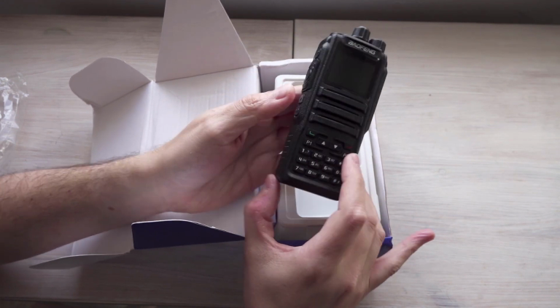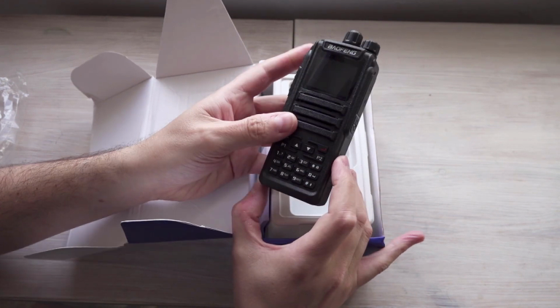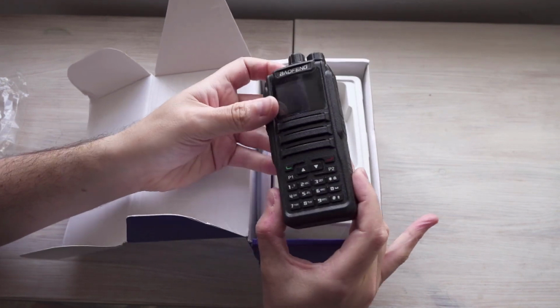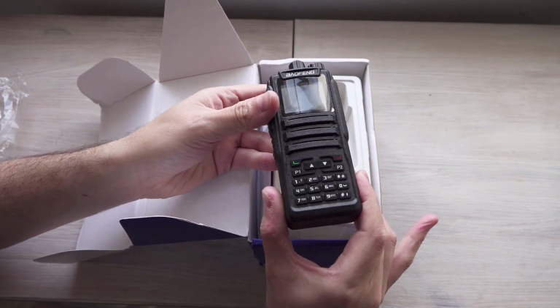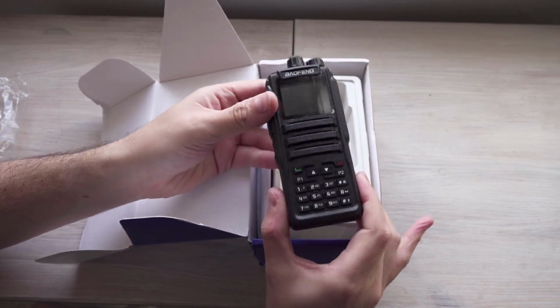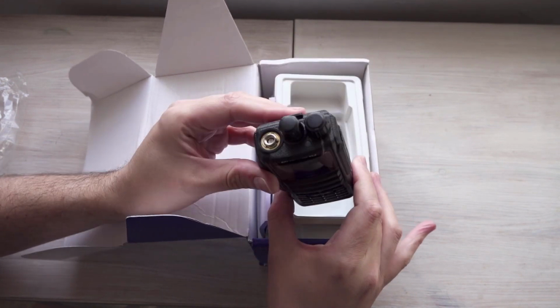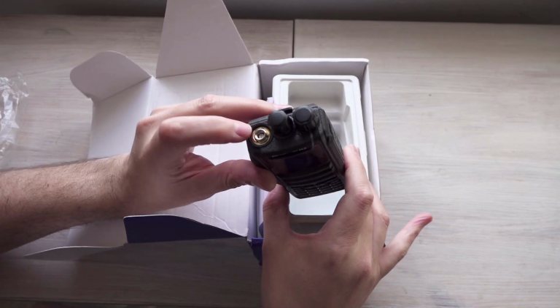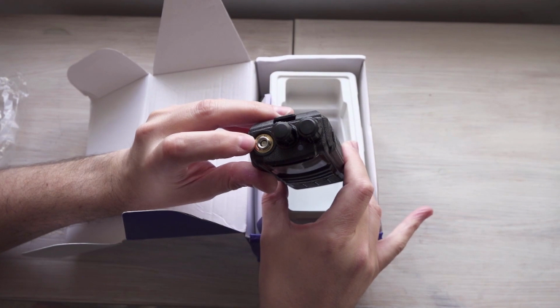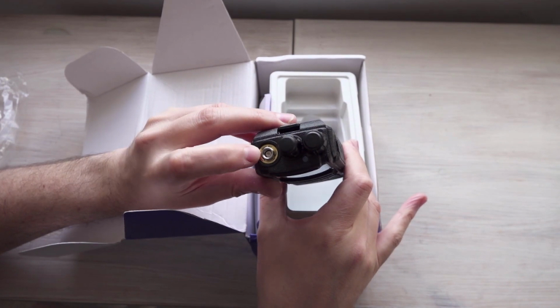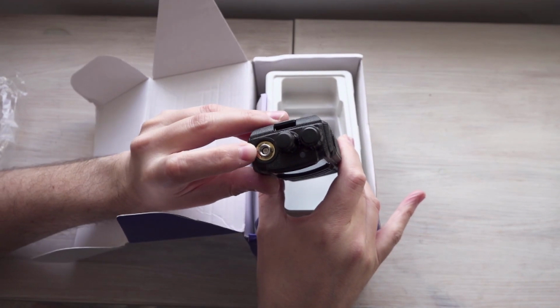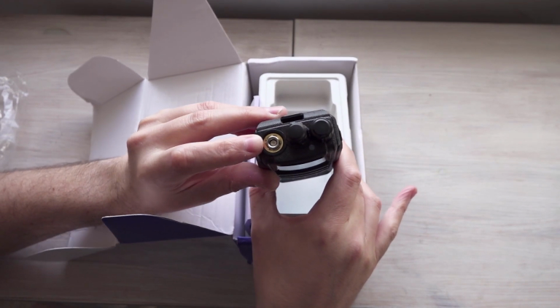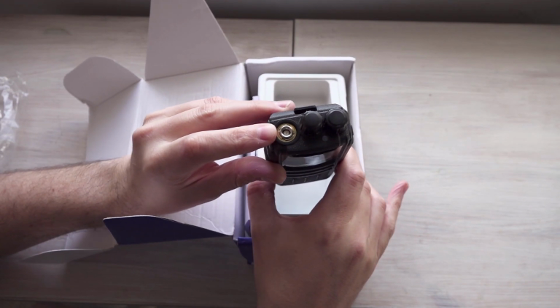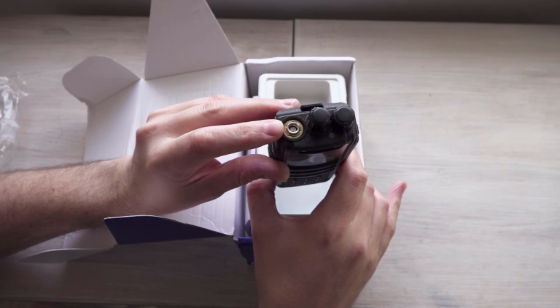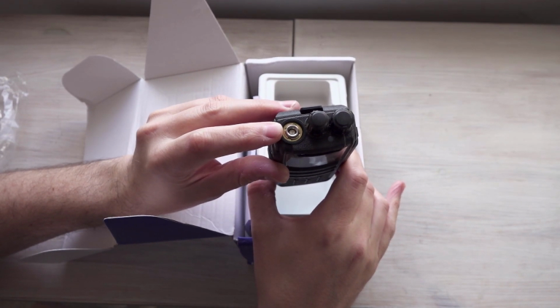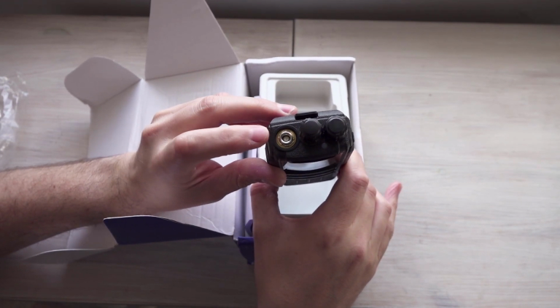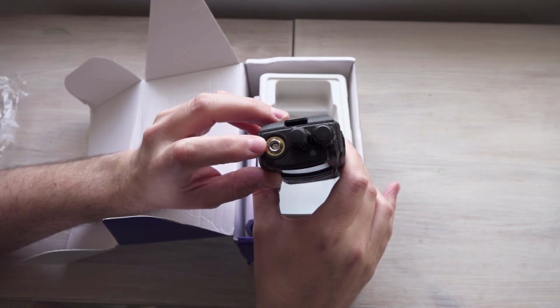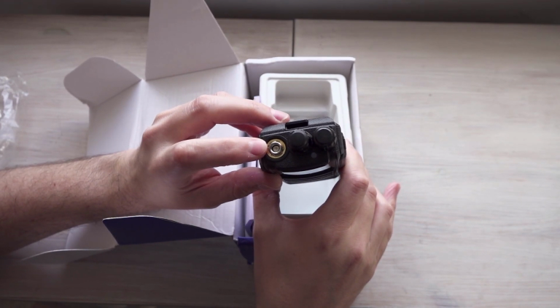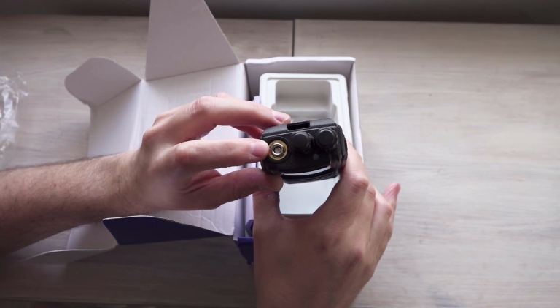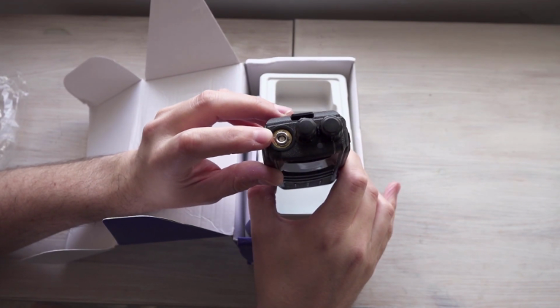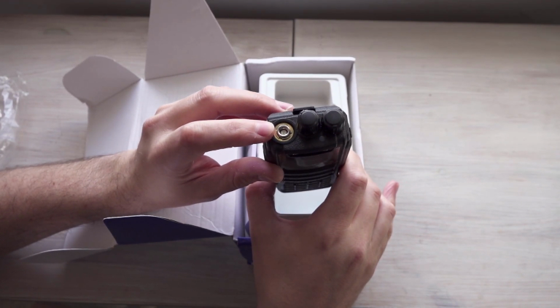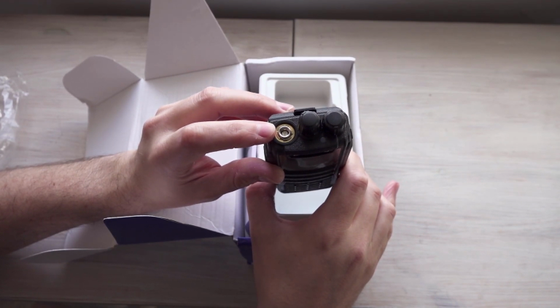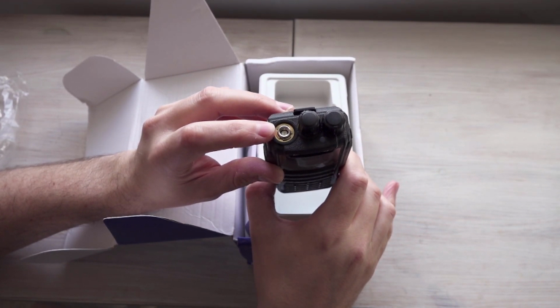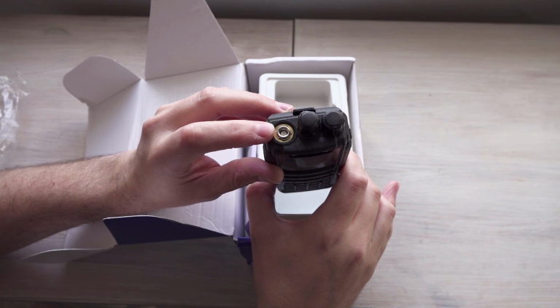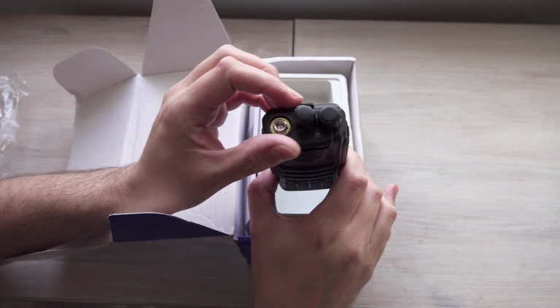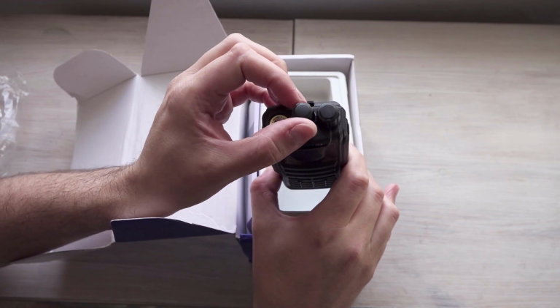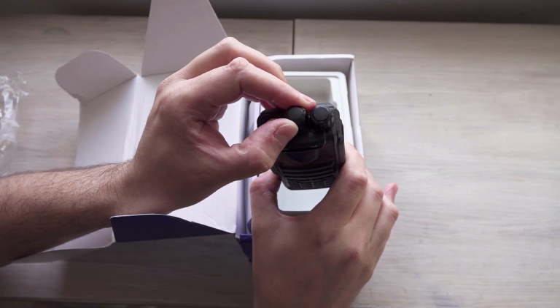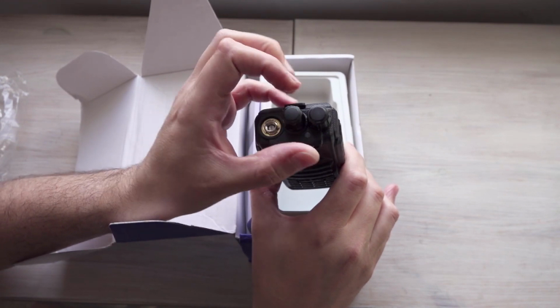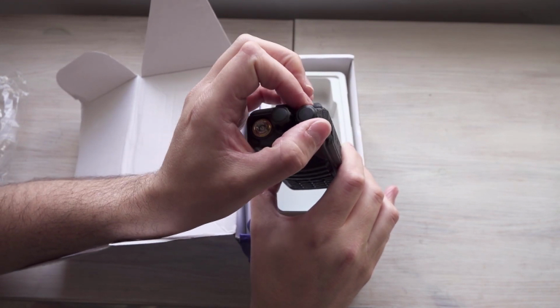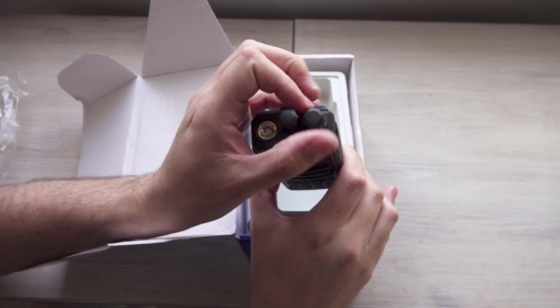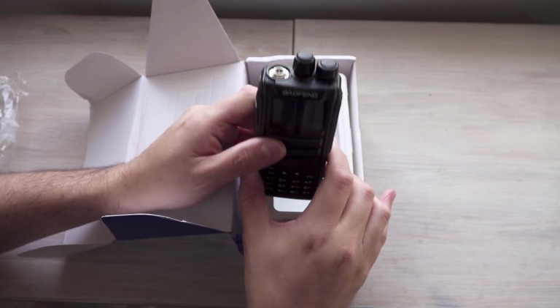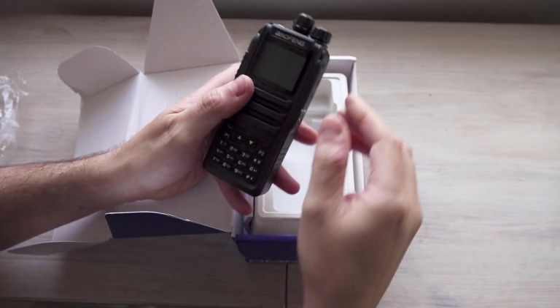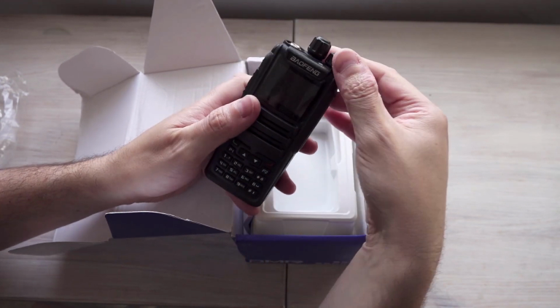Push to talk seems okay on it. There's the actual radio, and you've got a male SMA on the top there, I think. Channel select button and volume button.